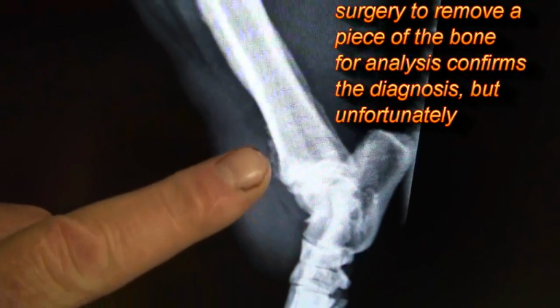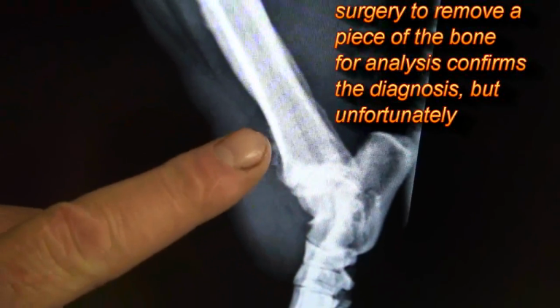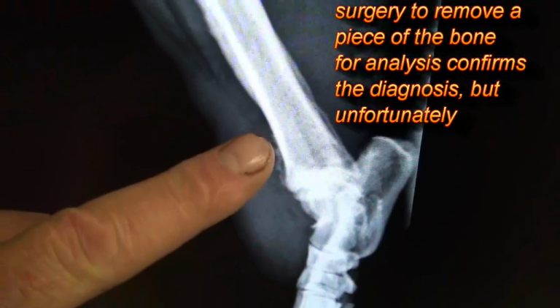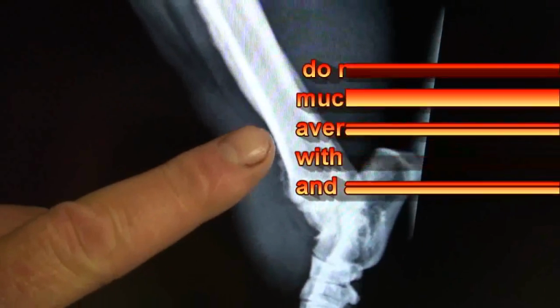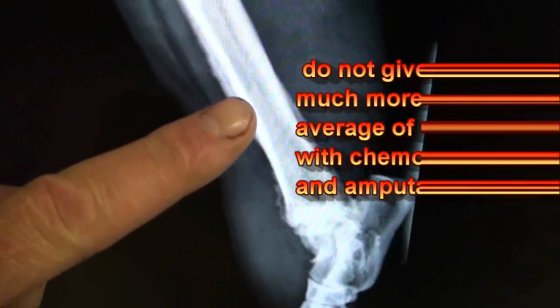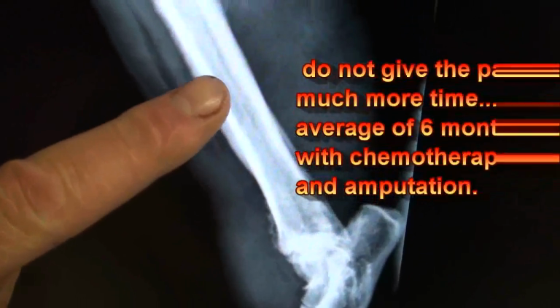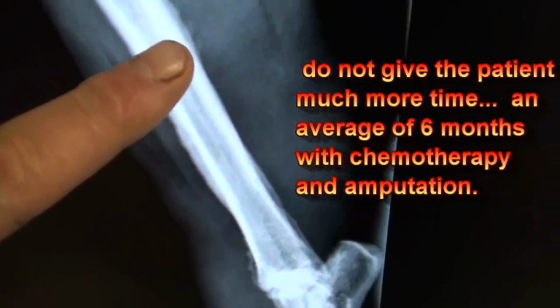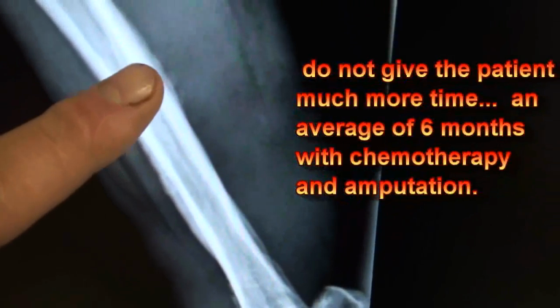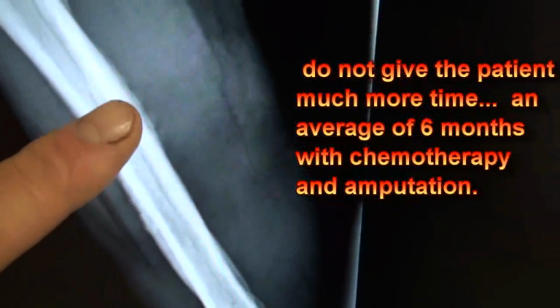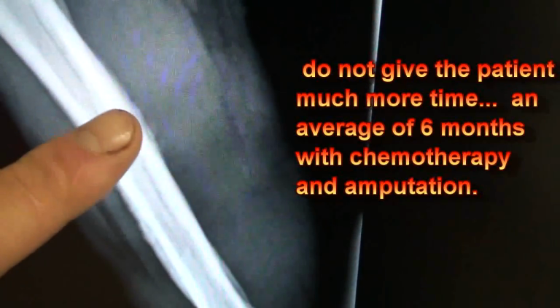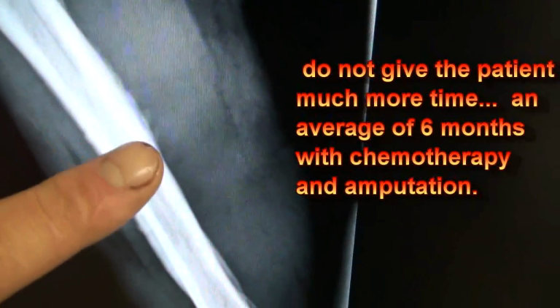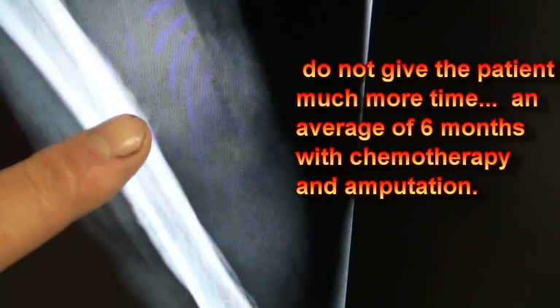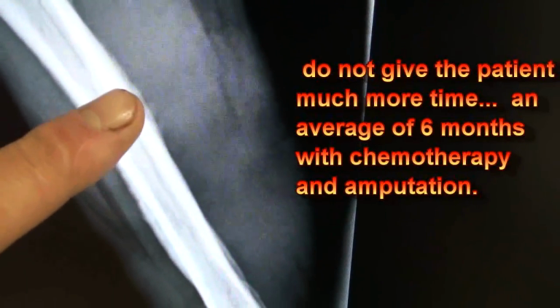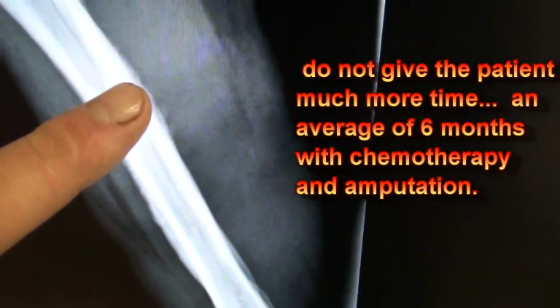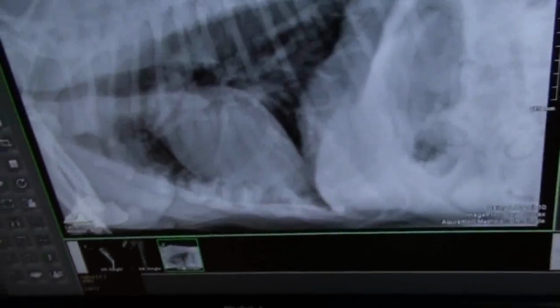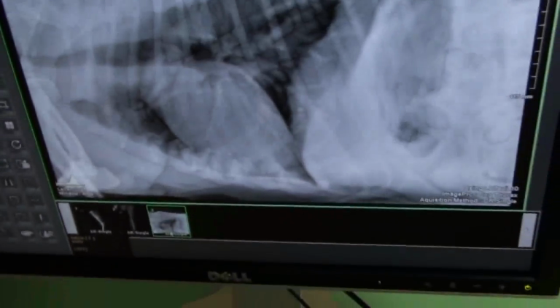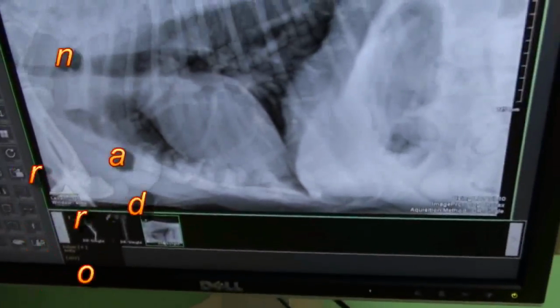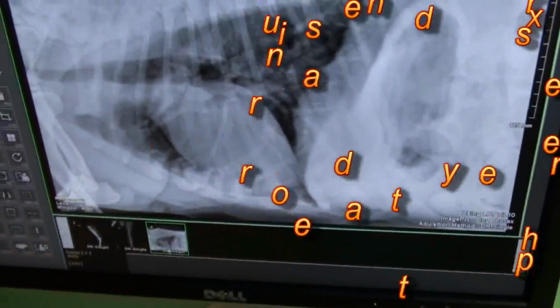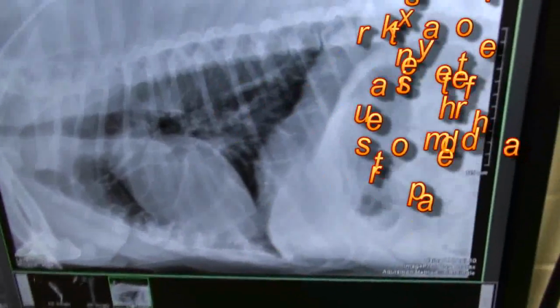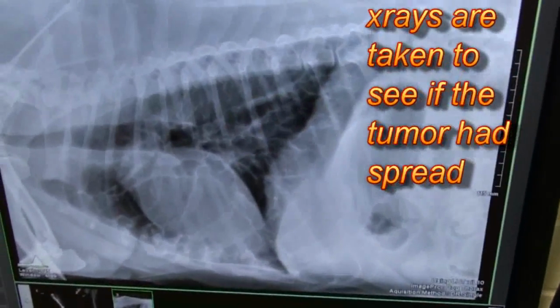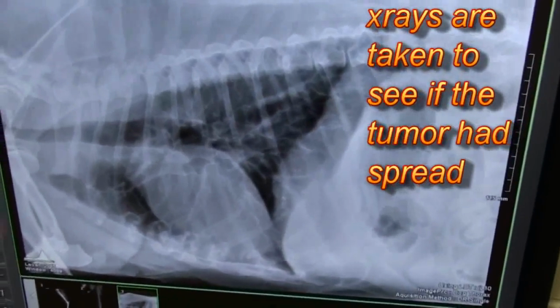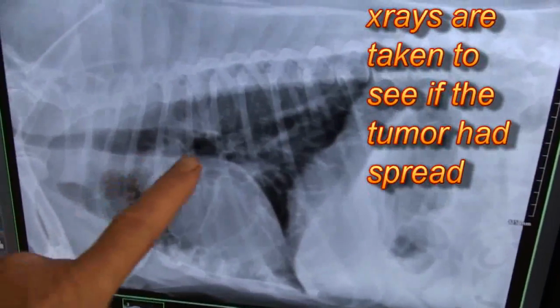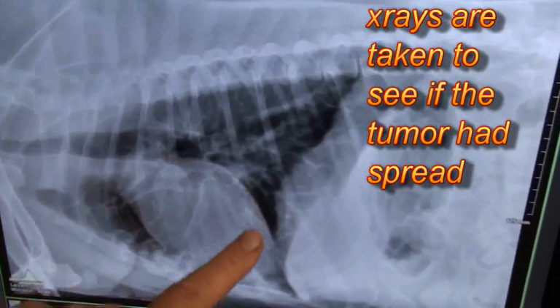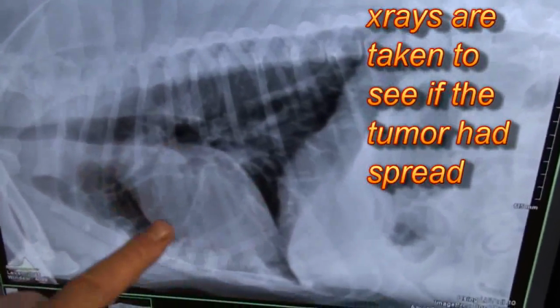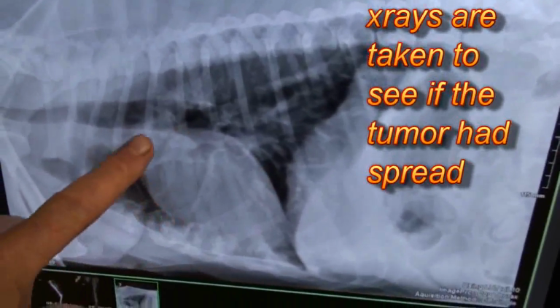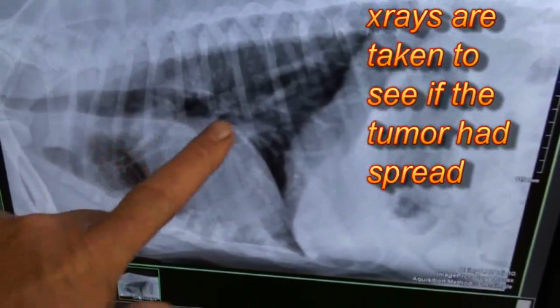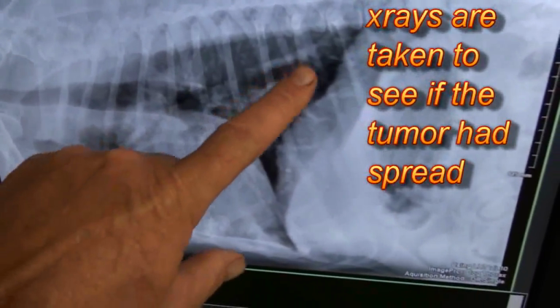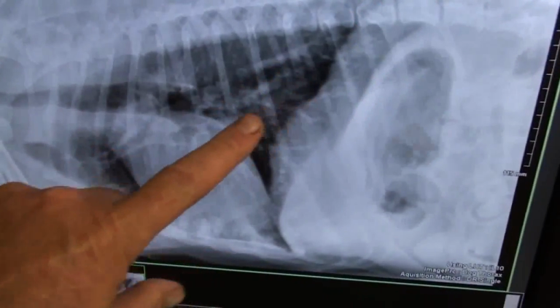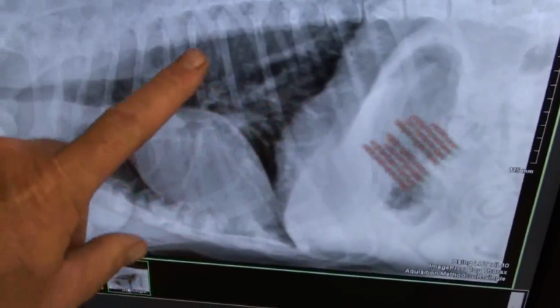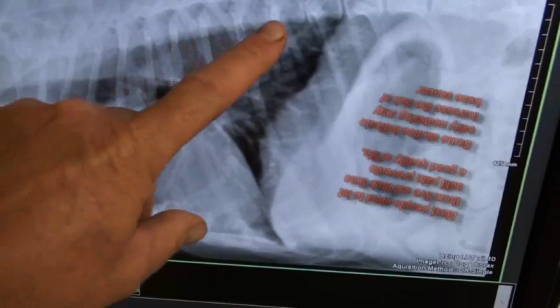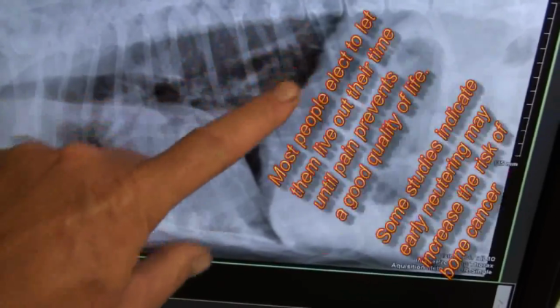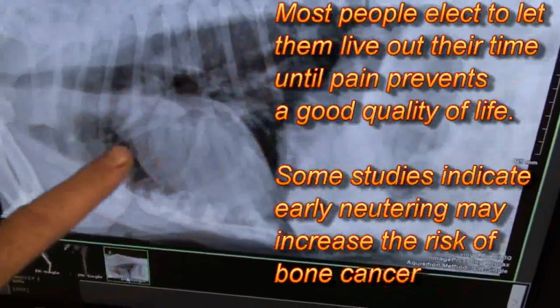To confirm the diagnosis, we have to surgically remove a piece of the bone and send it into the lab so they can look at the cells and tell us for sure if it's bone cancer. Then we take an x-ray of the chest to see if it has spread there before we decide how to treat.